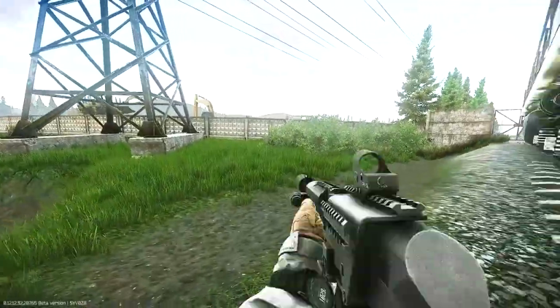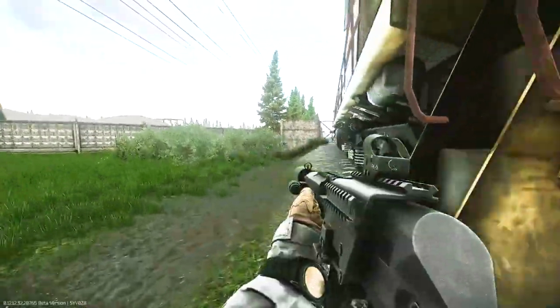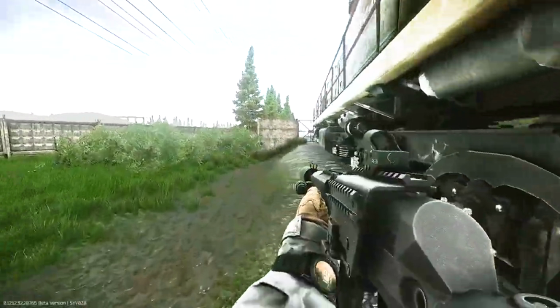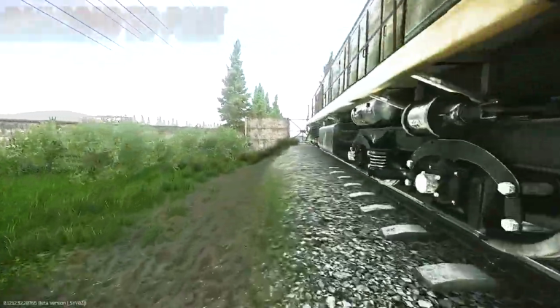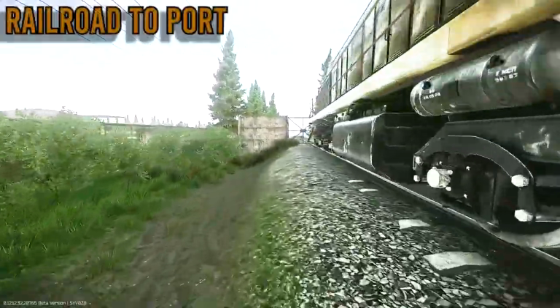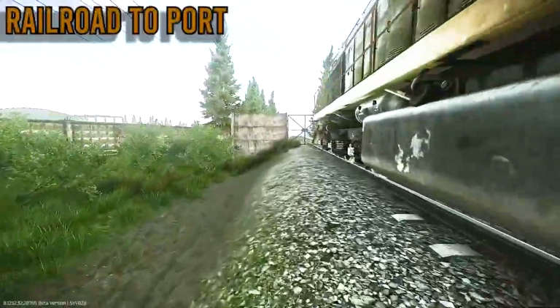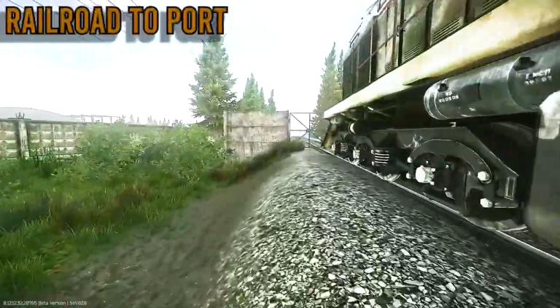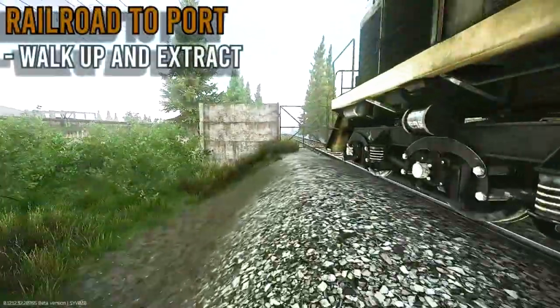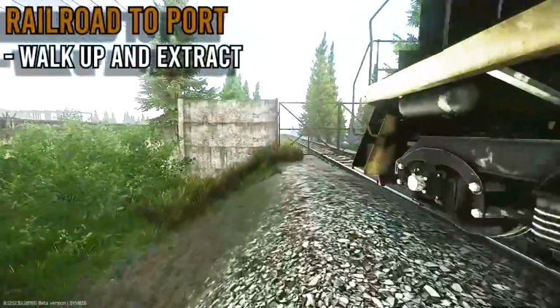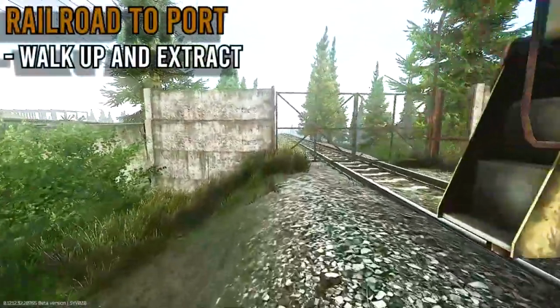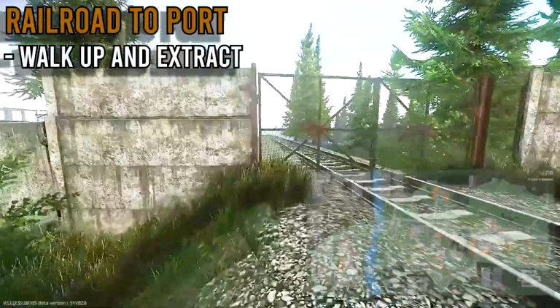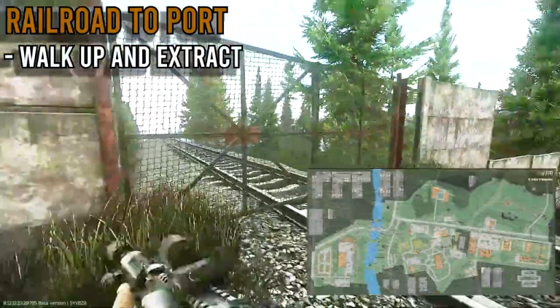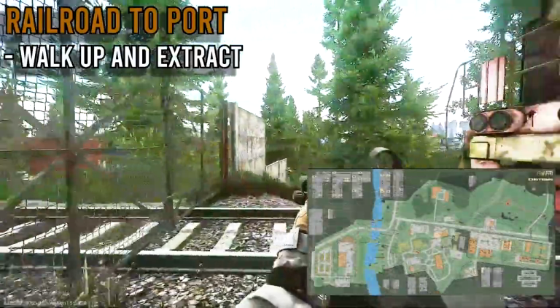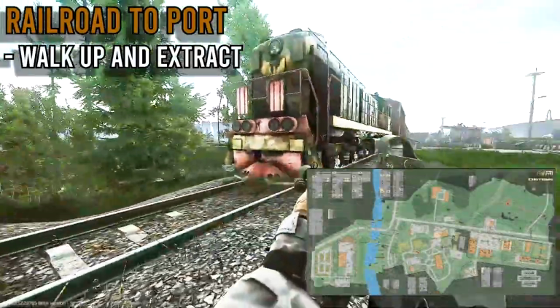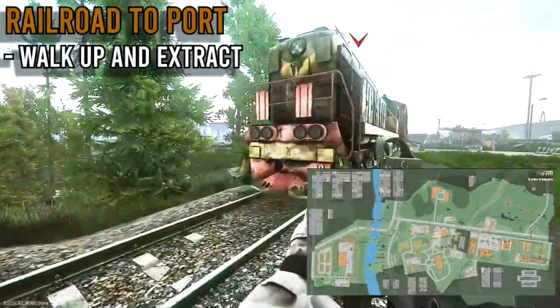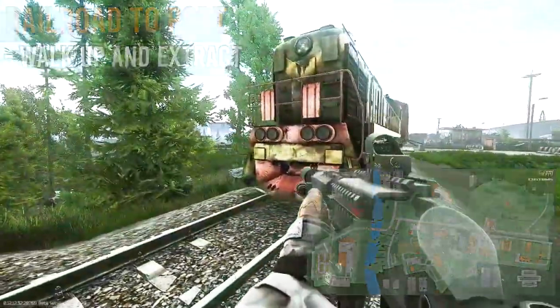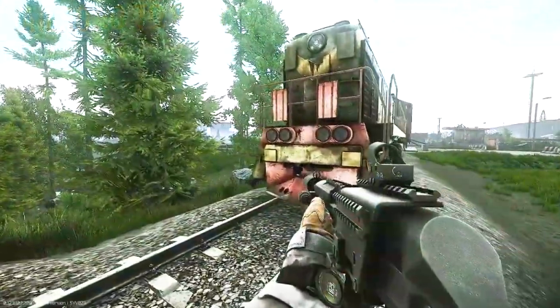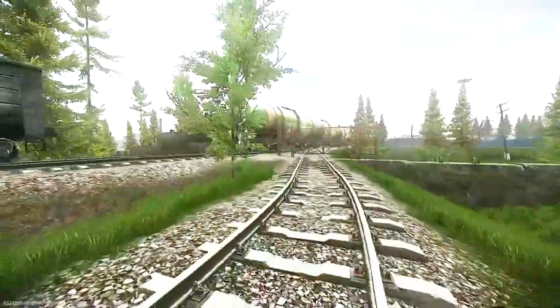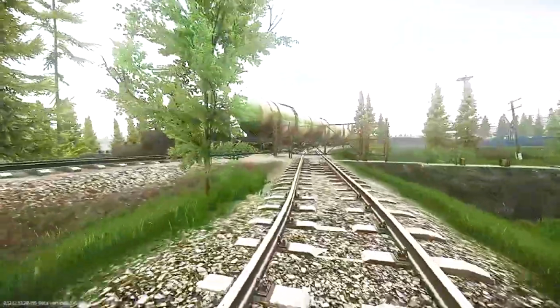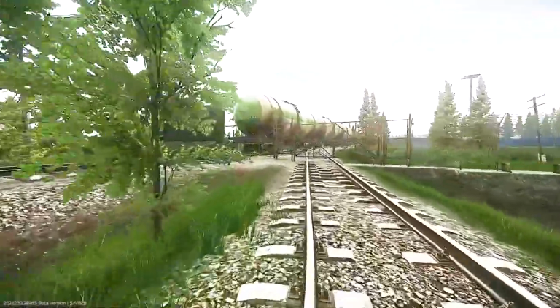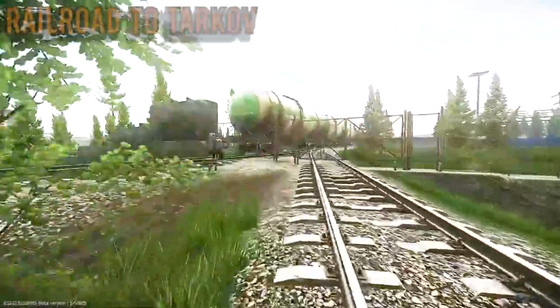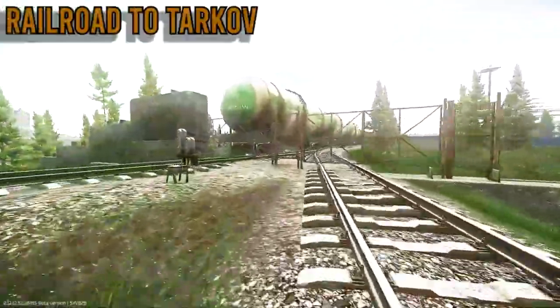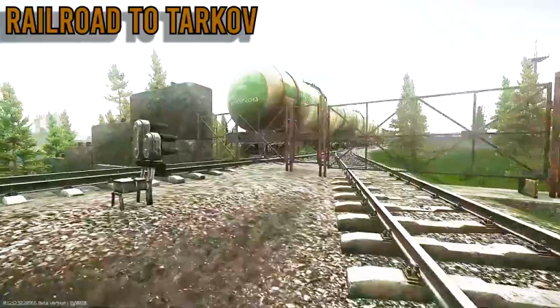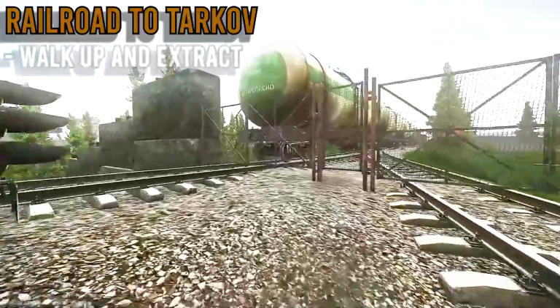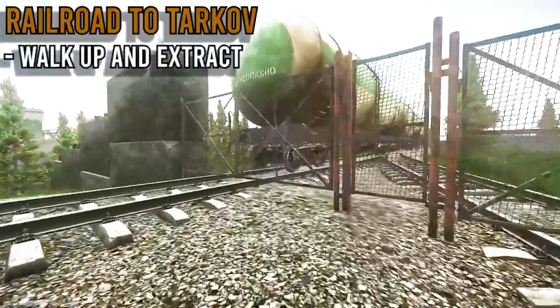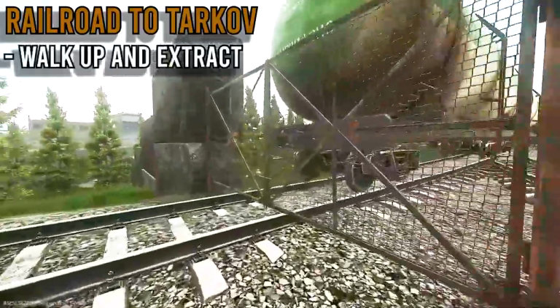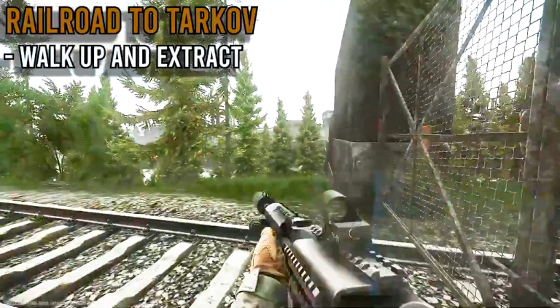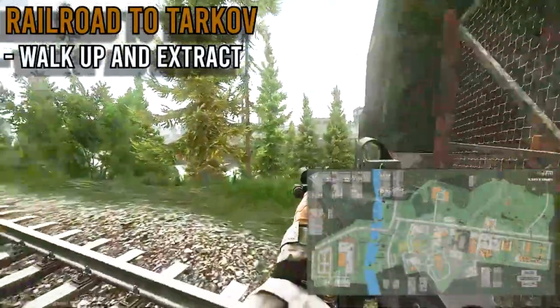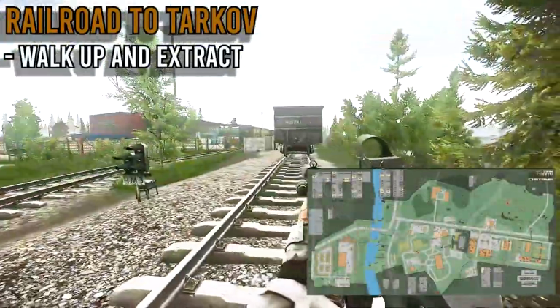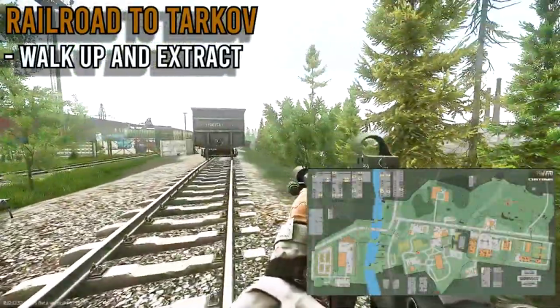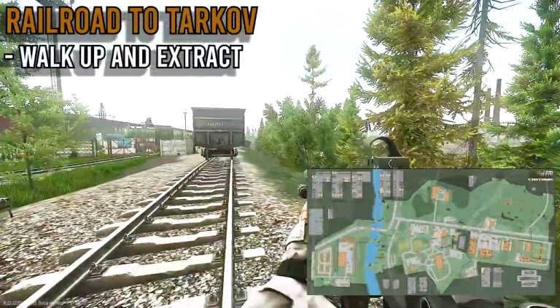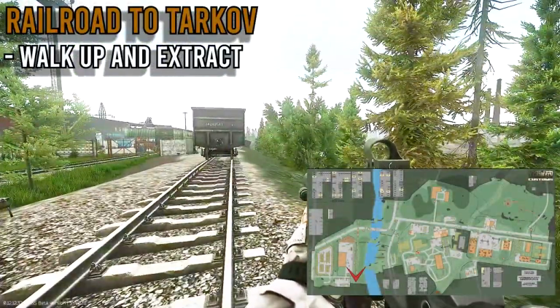As I squeeze my way under this train, here is the Railroad to Port extract for Scavs. Walk up to this gate and you'll get out of the map — no questions asked, no problems. On the opposite side of the Railroad to Port is the Railroad to Tarkov. Just walk up to this gate and it will let you through, no questions asked.